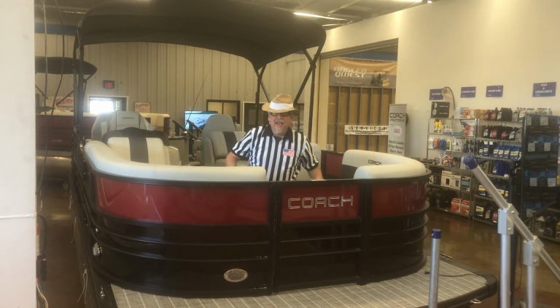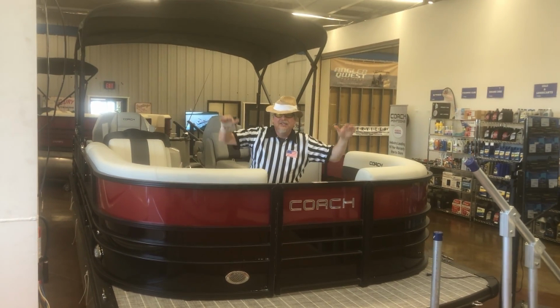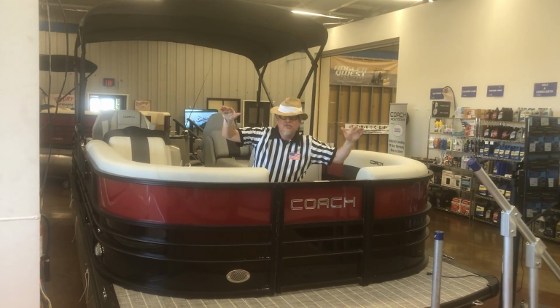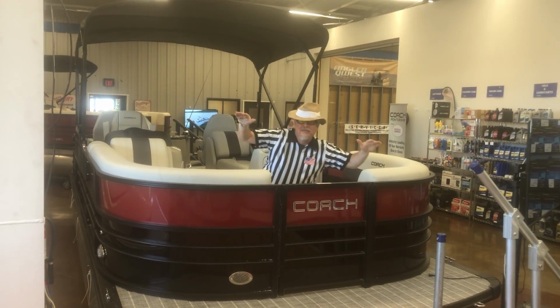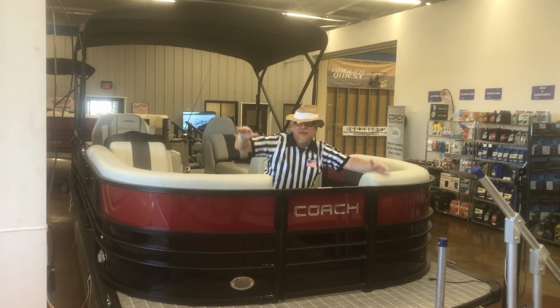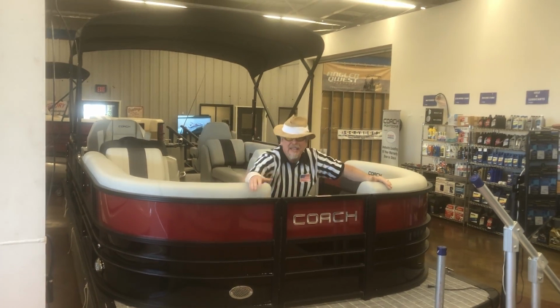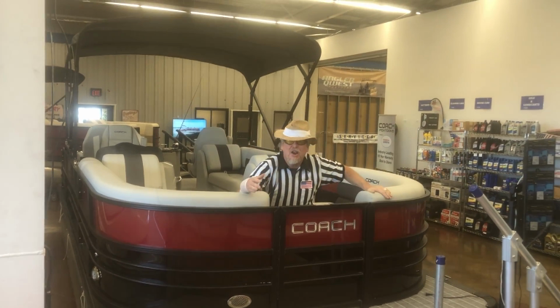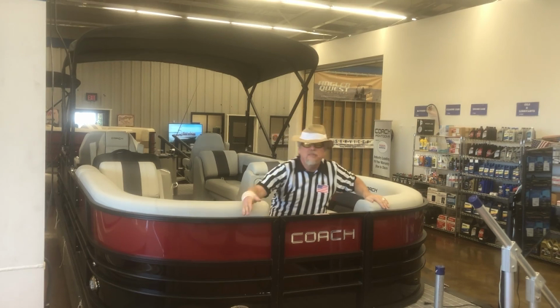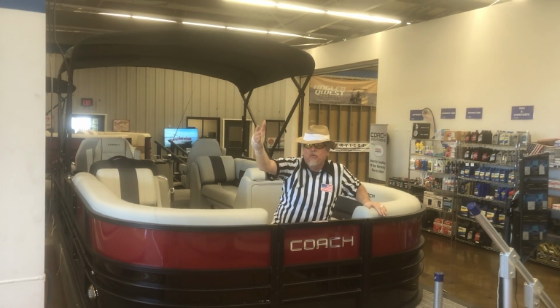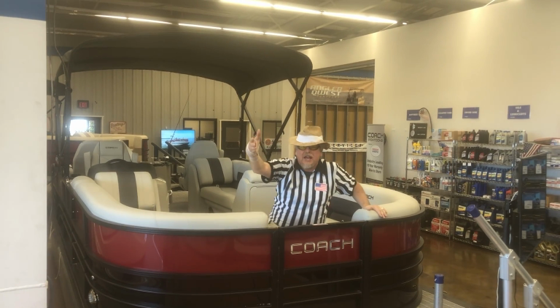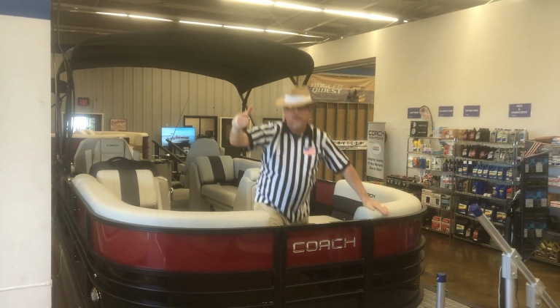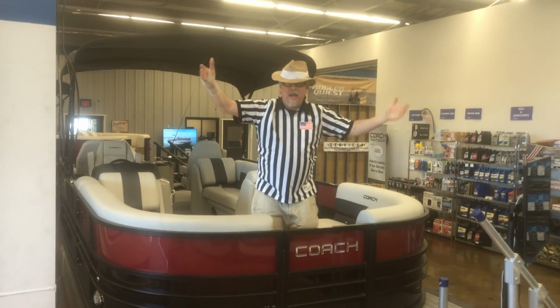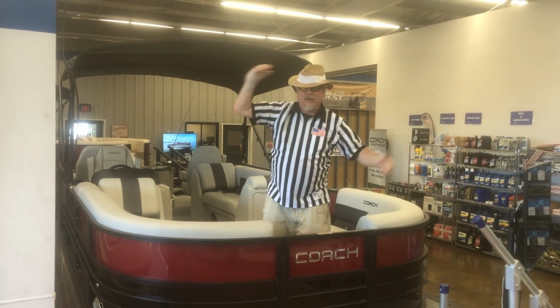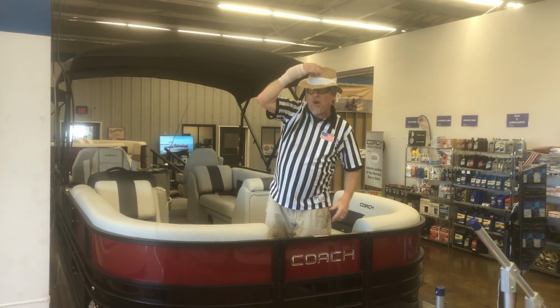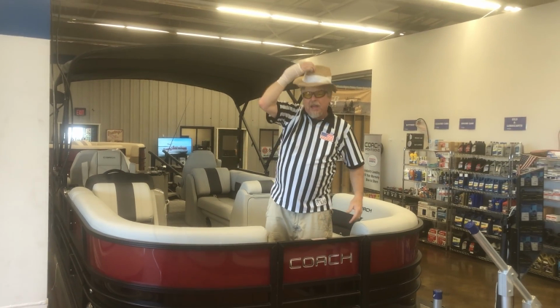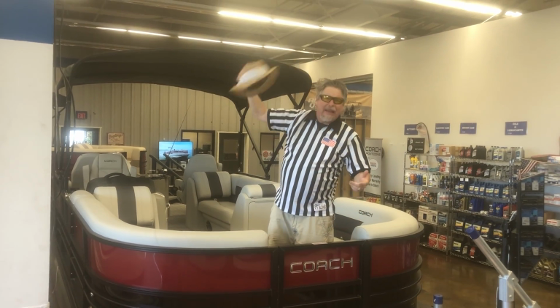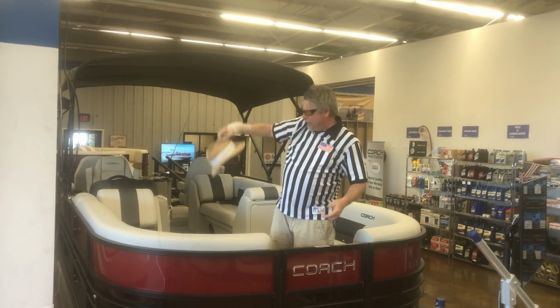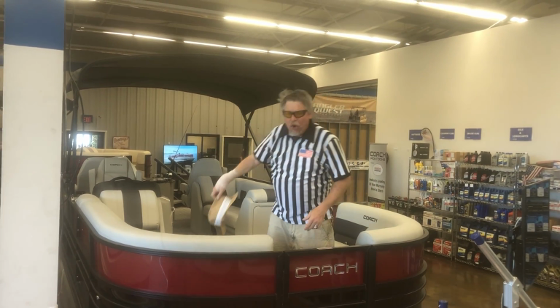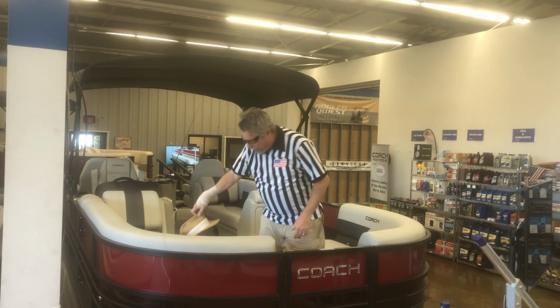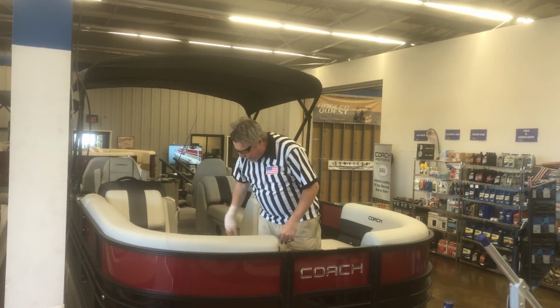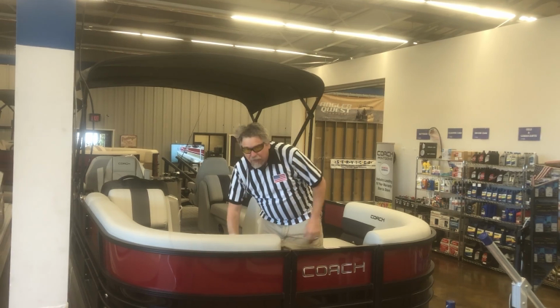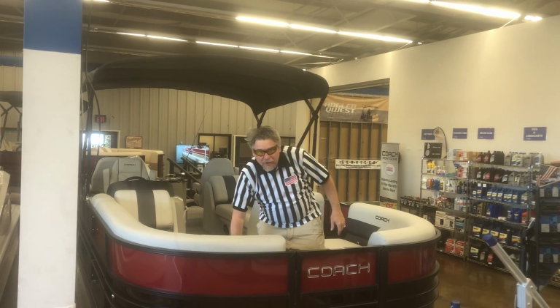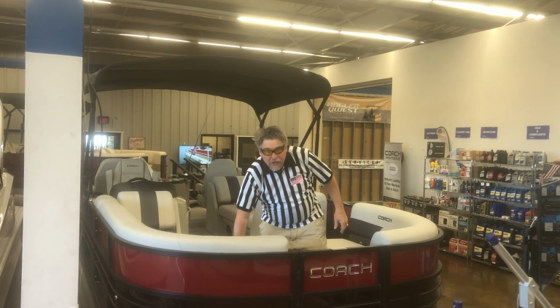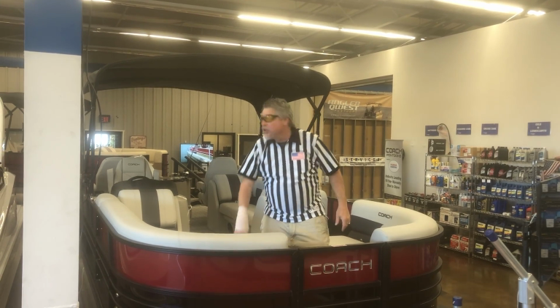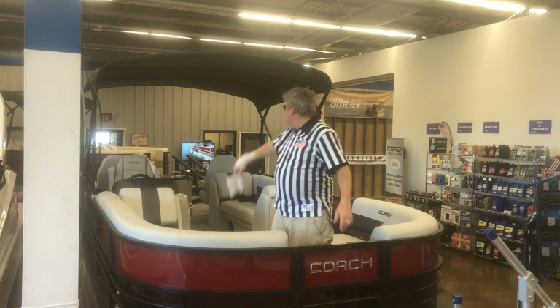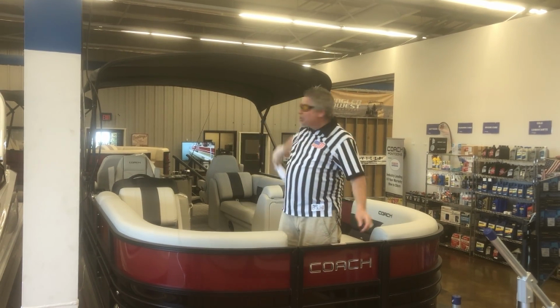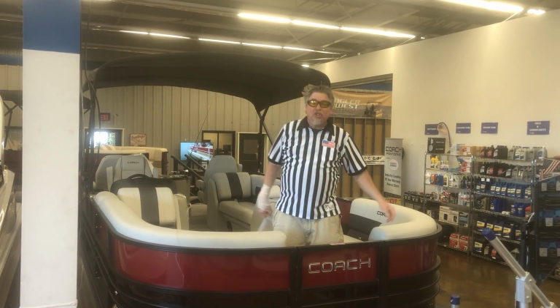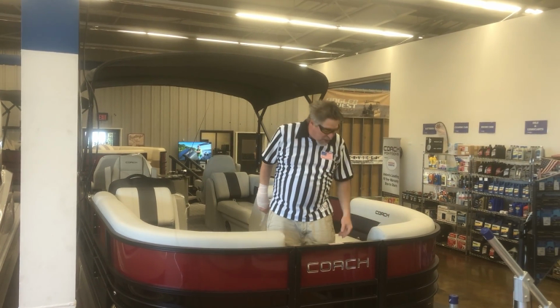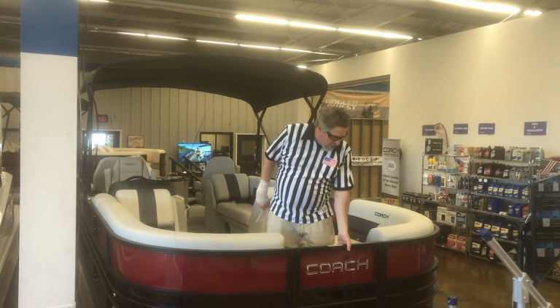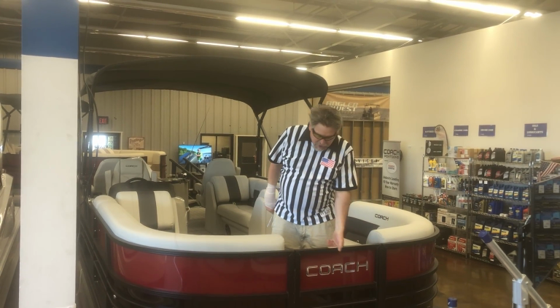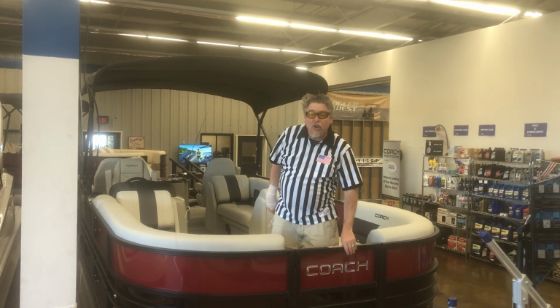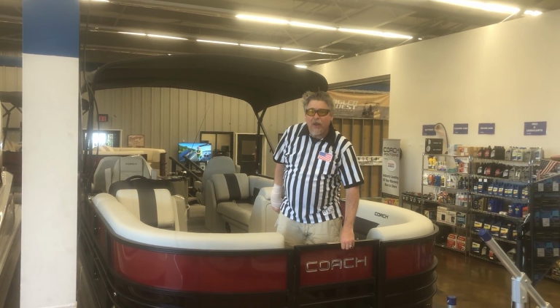Hey, this is Coach Steve, Lake Marine and RV, beautiful Woodstock, Illinois, where I'm out here on the water — well, I'm not out there, I'm in the showroom — but I'm having some fun with this new coach. This coach is awesome, awesome in so many ways.